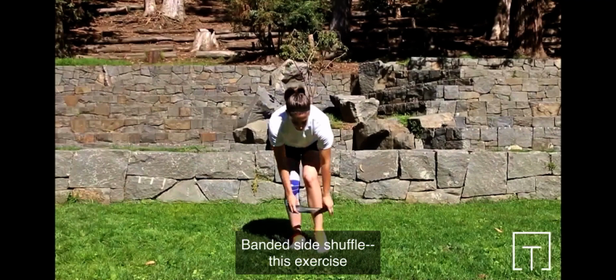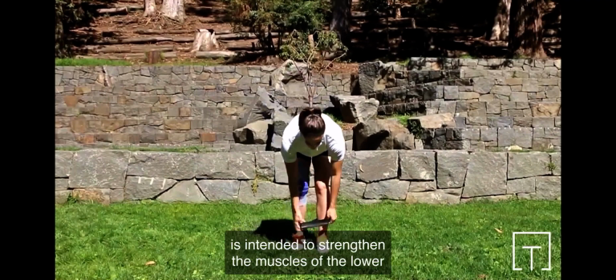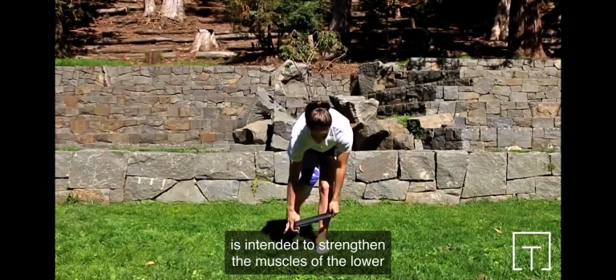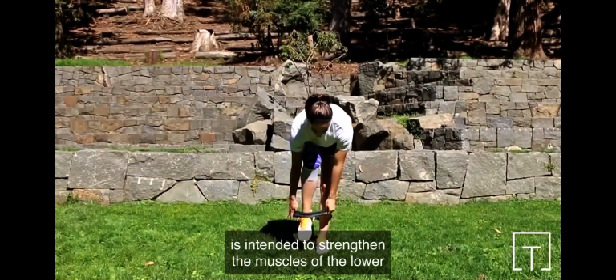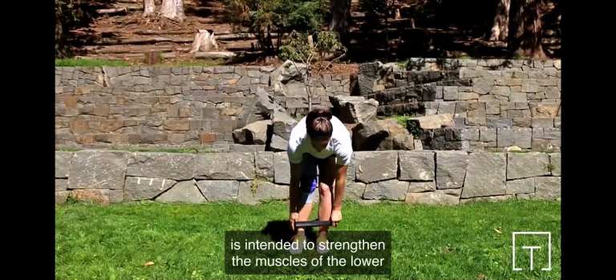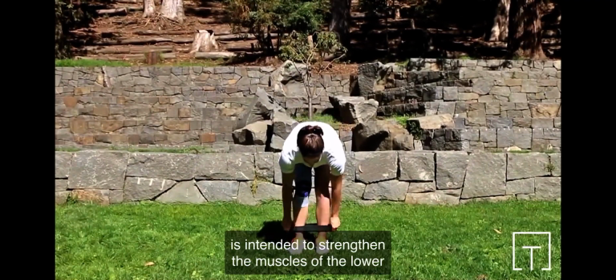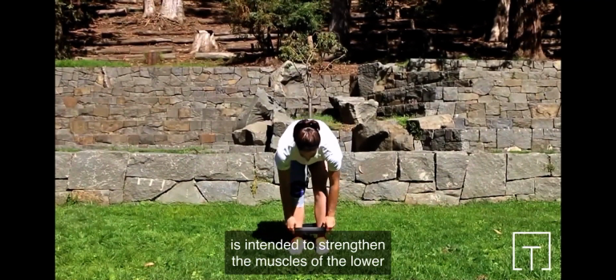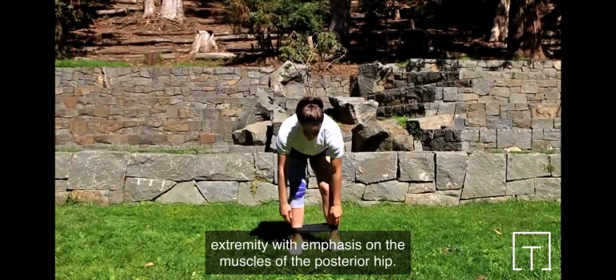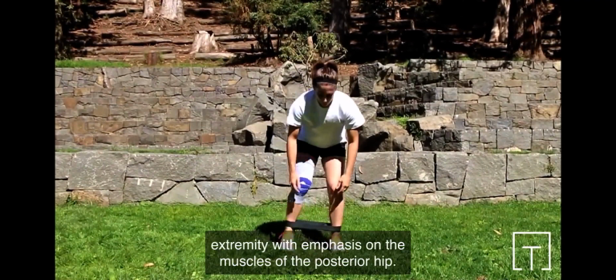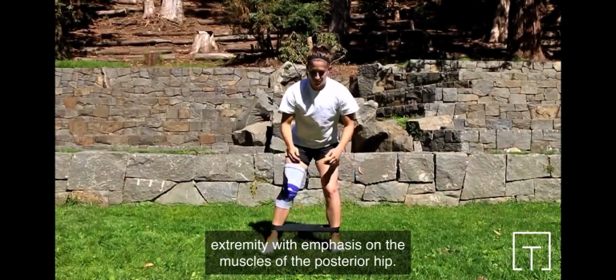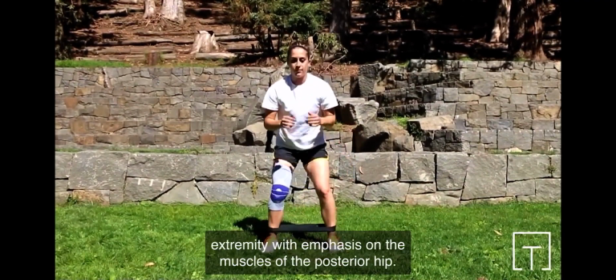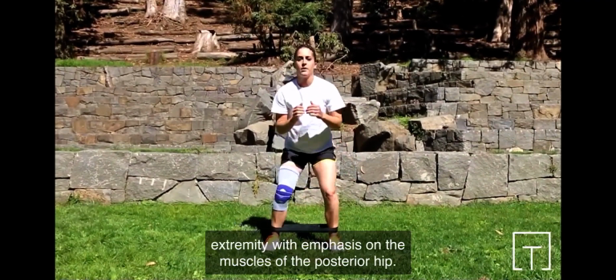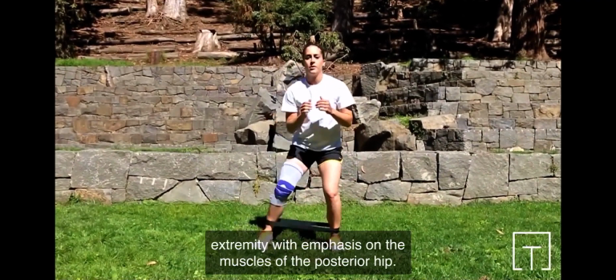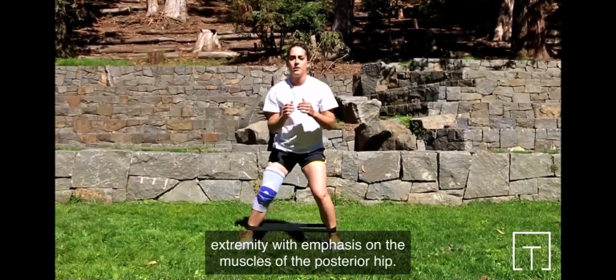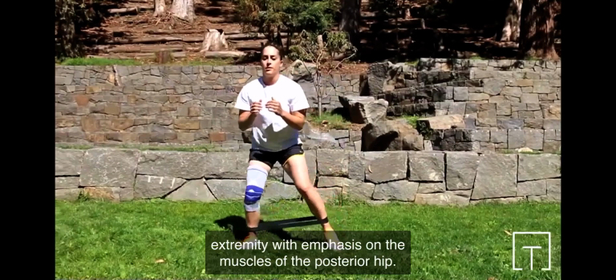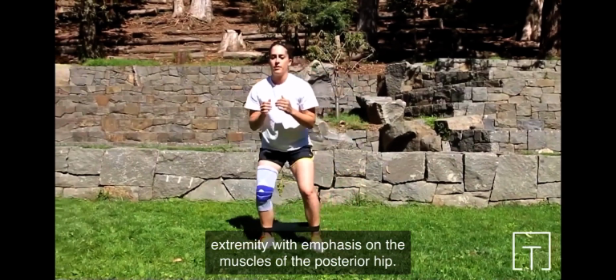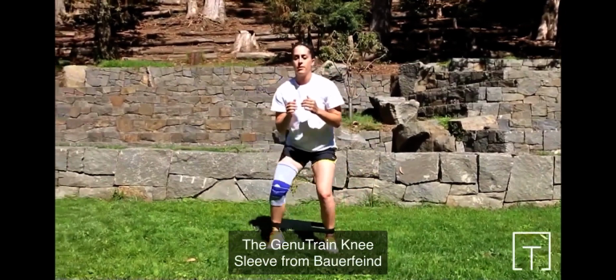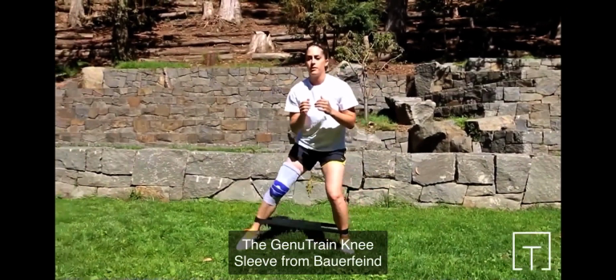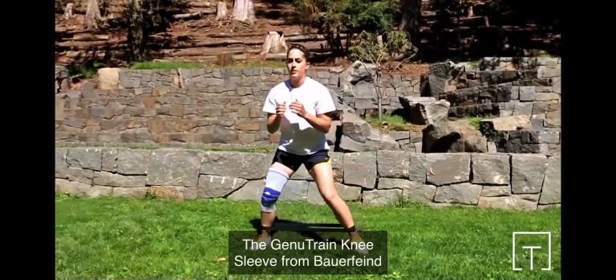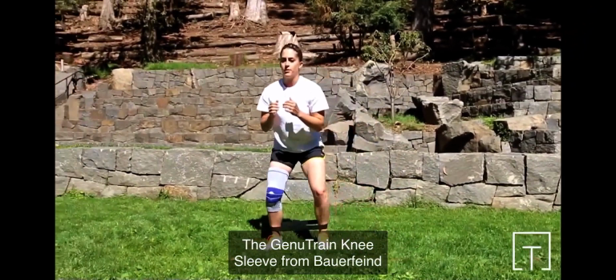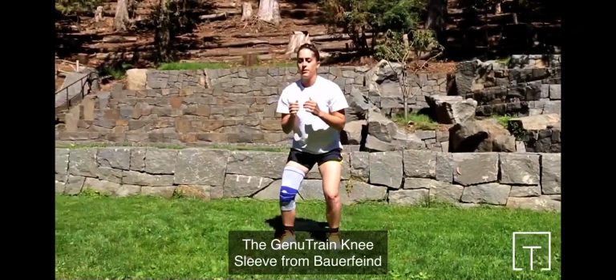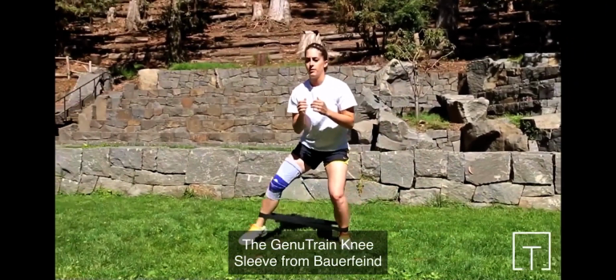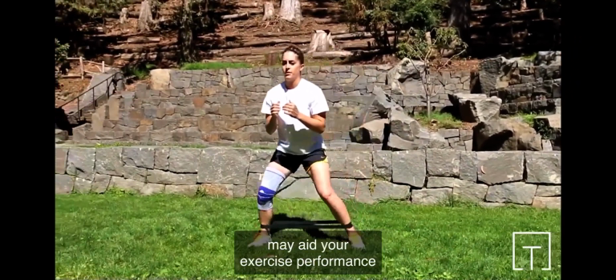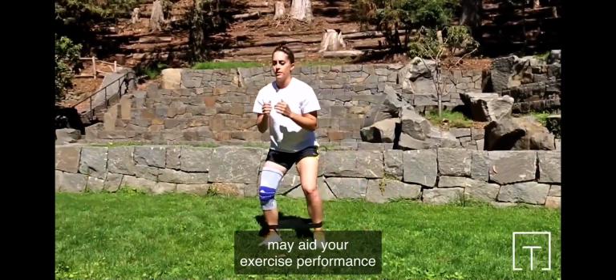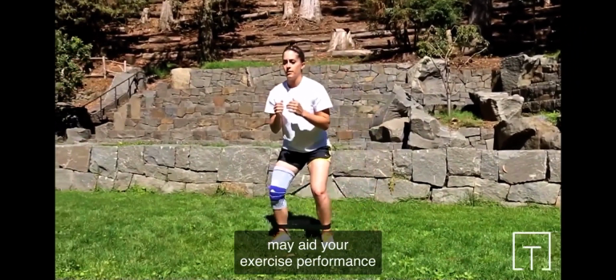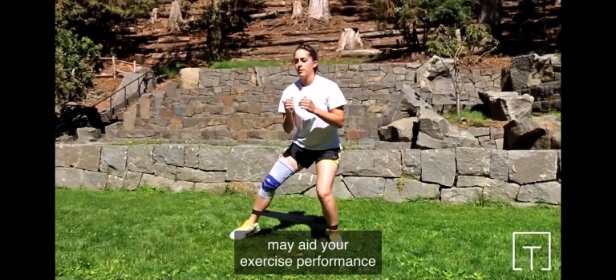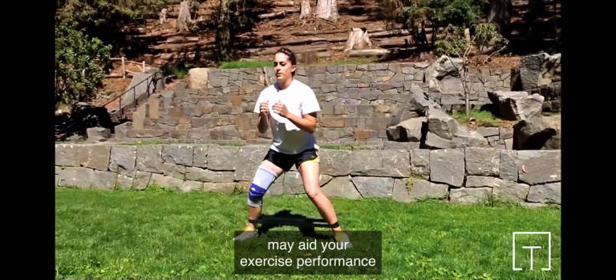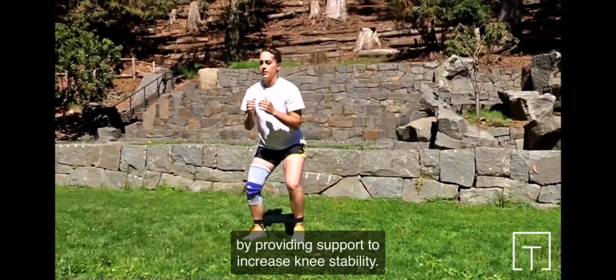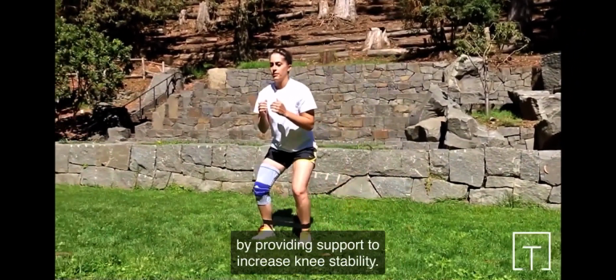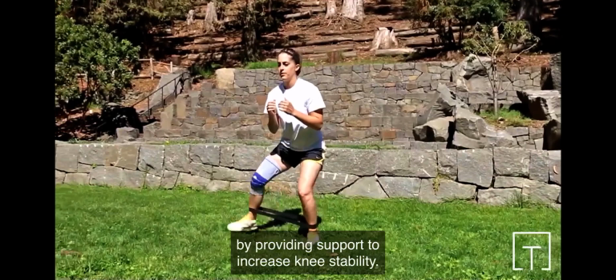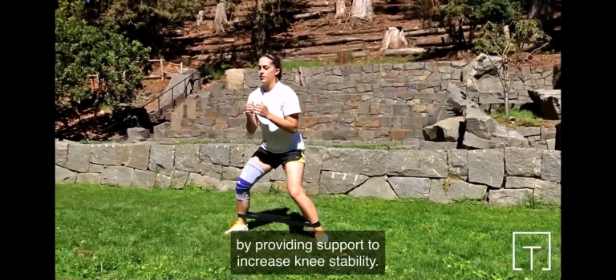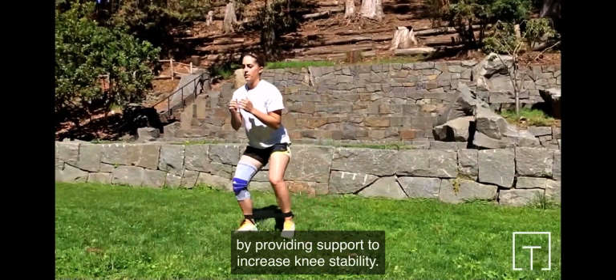This exercise is intended to strengthen the muscles of the lower extremity, with emphasis on the muscles of the posterior hip. The GenuTrain Knee Sleeve from Bauerfeind may aid your exercise performance by providing support to increase knee stability.